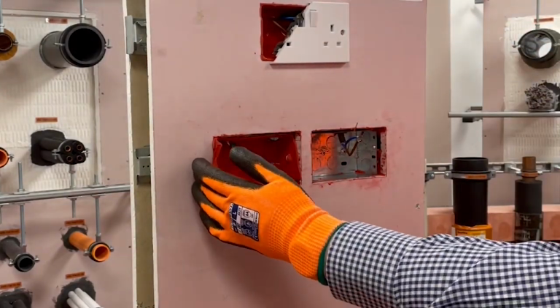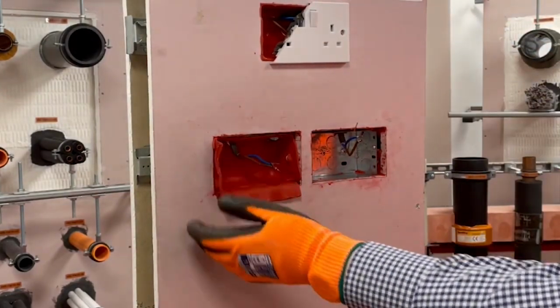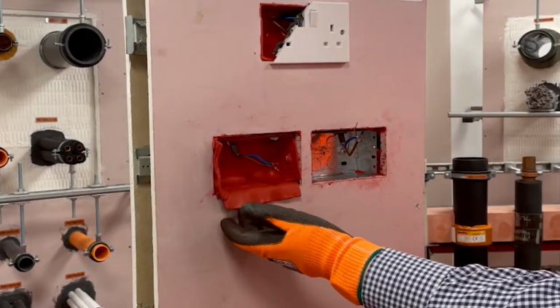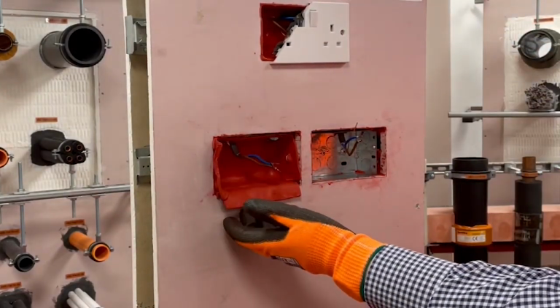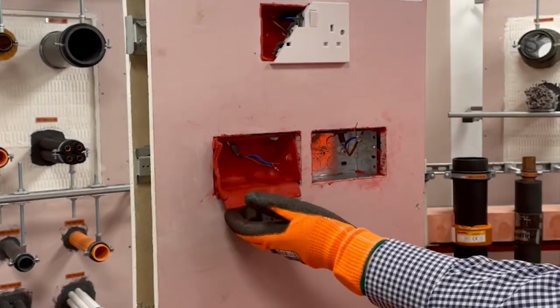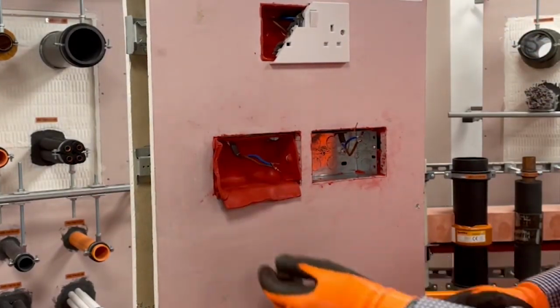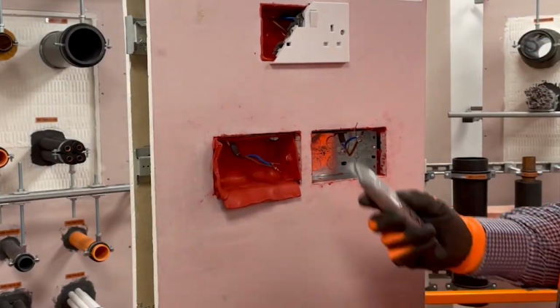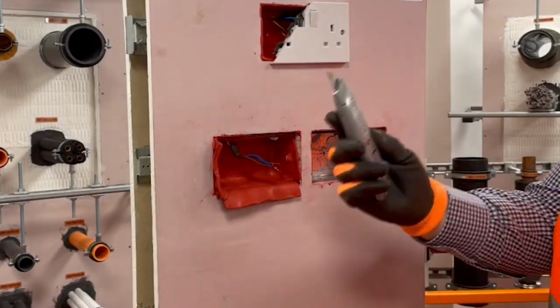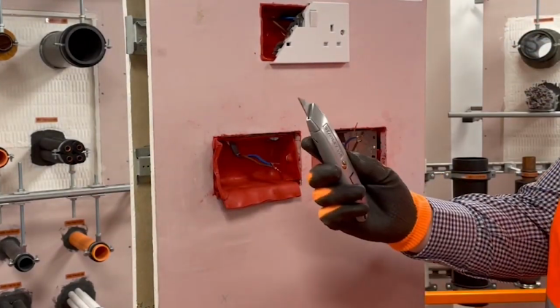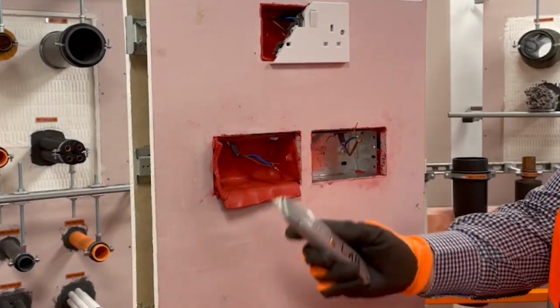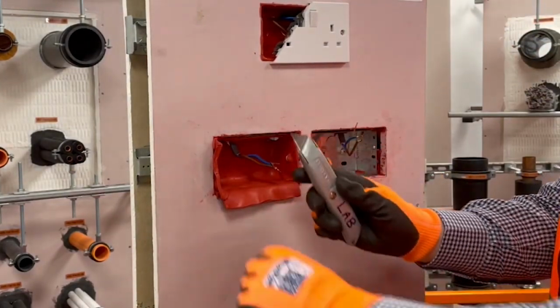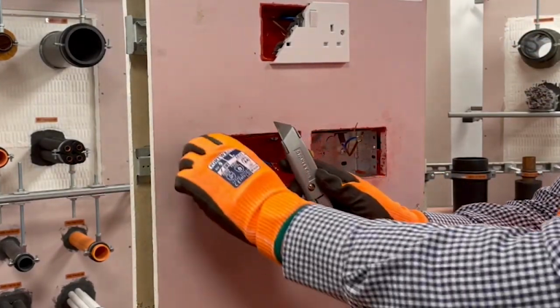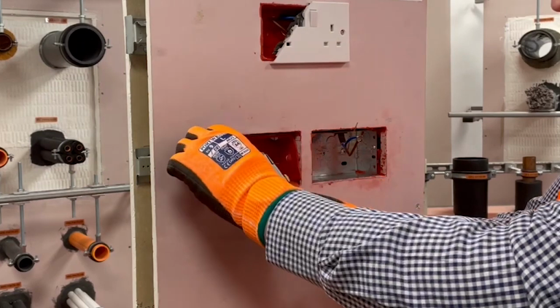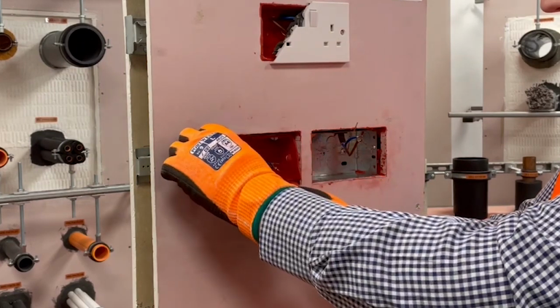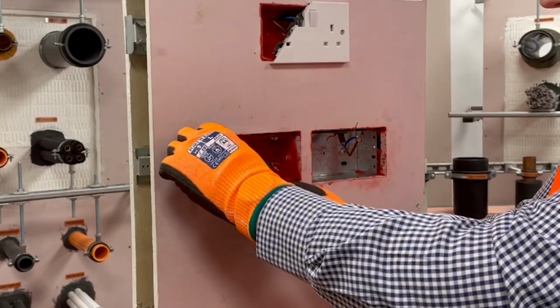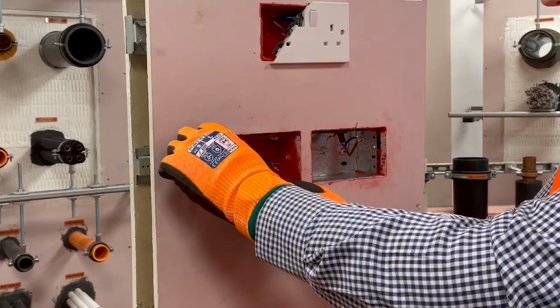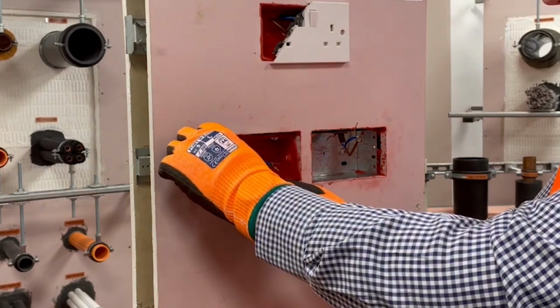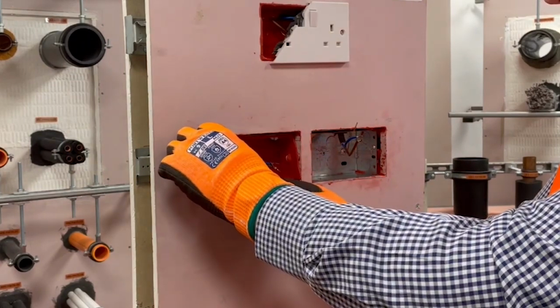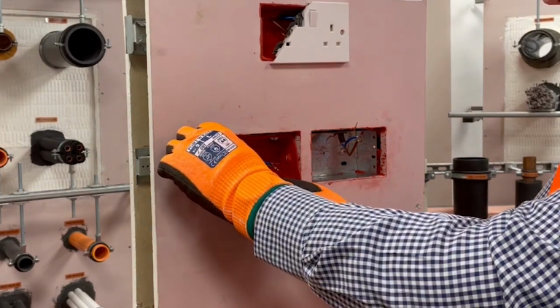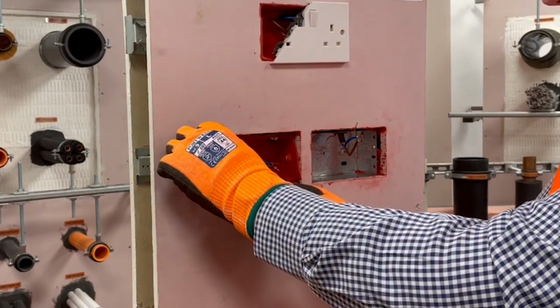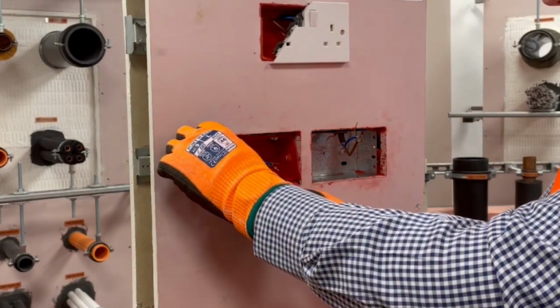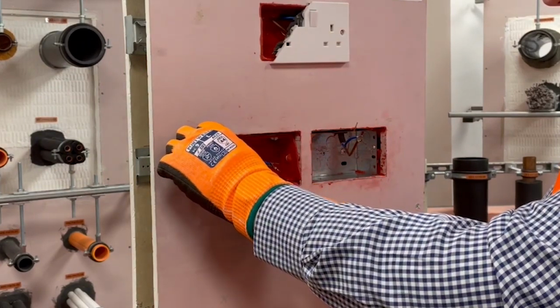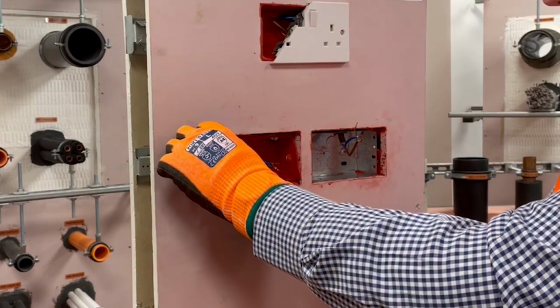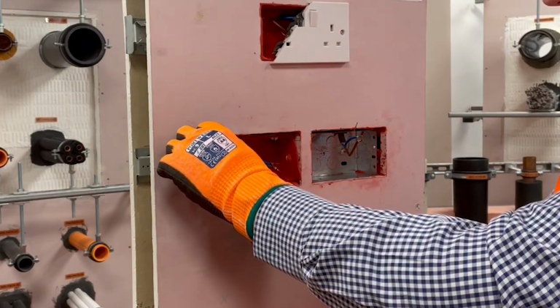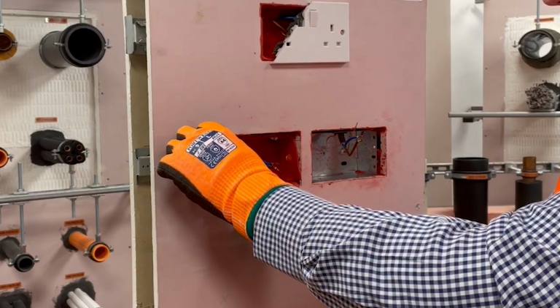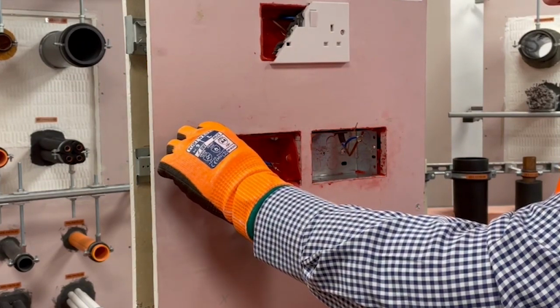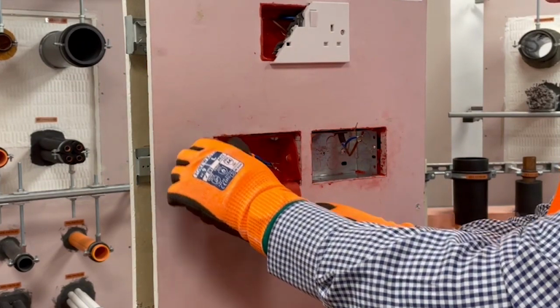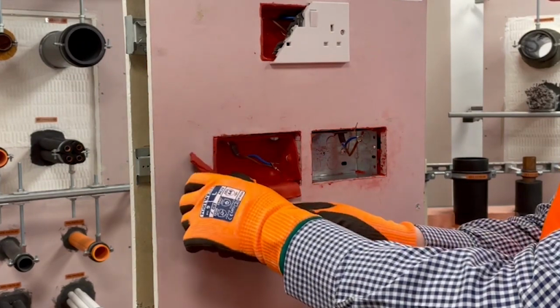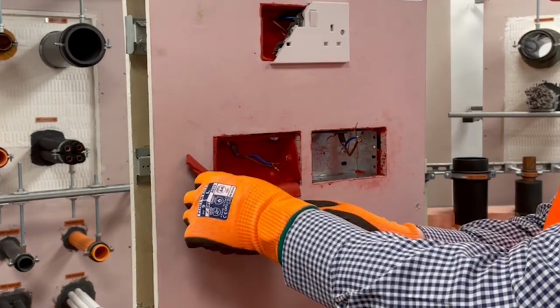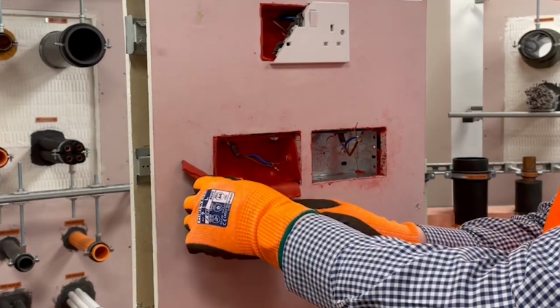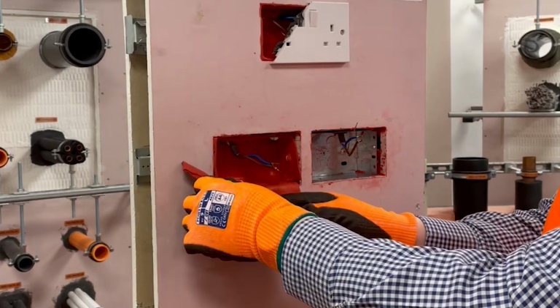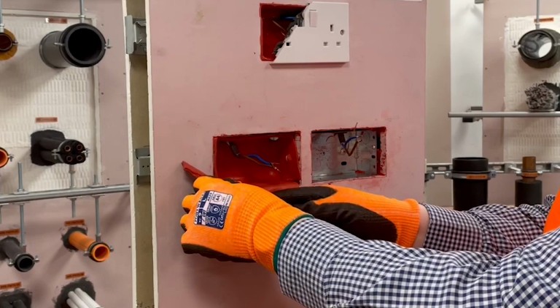Once the putty has been firmly pressed into the socket box, you can then trim off any excess putty flush with the front face of the plasterboard.